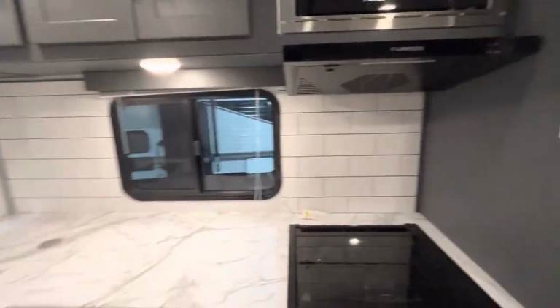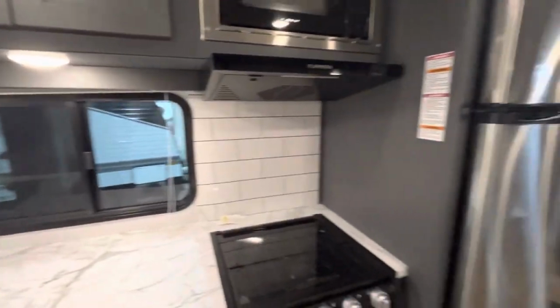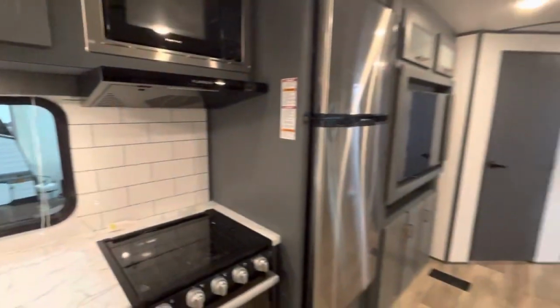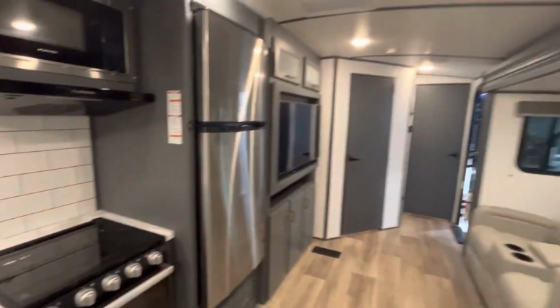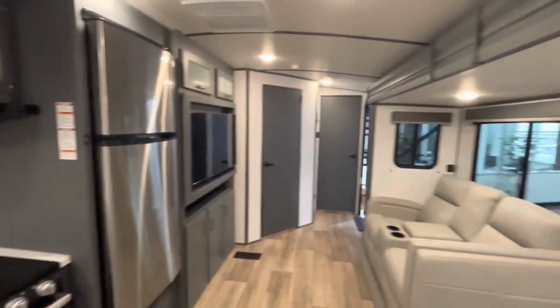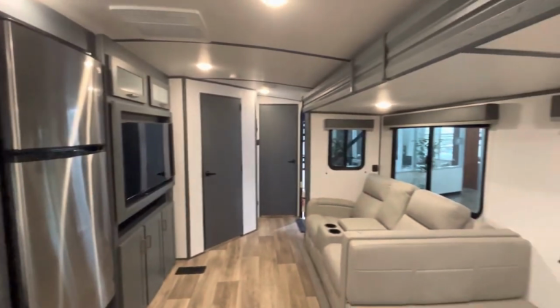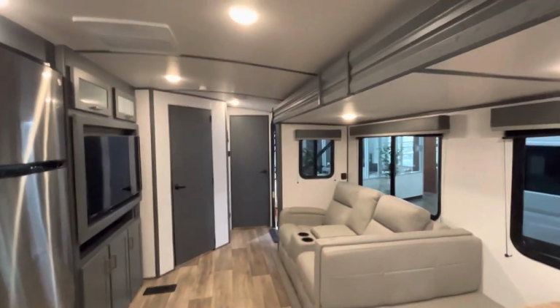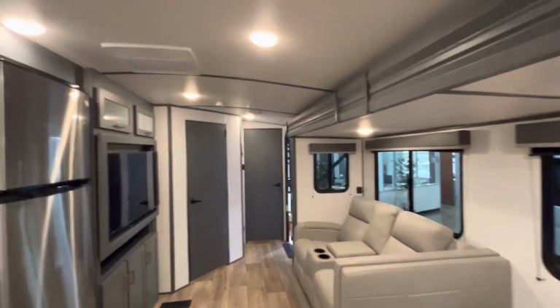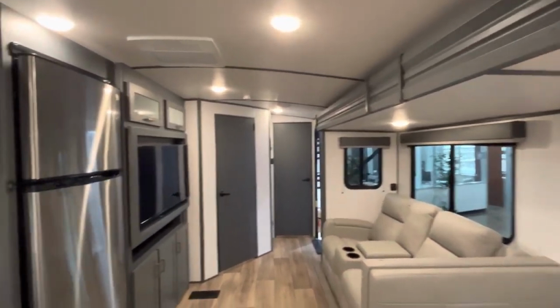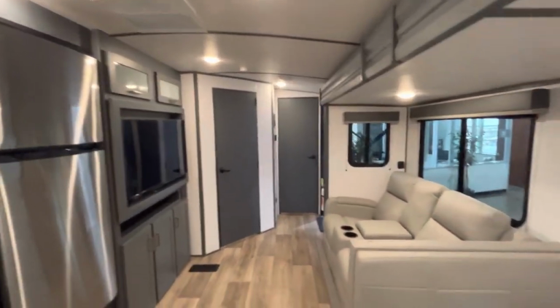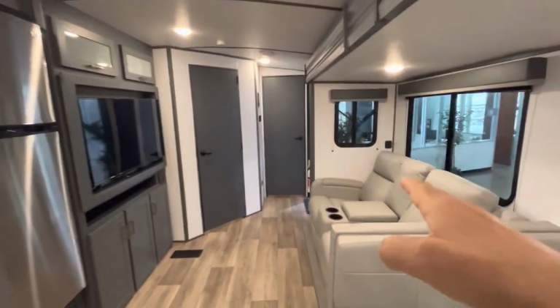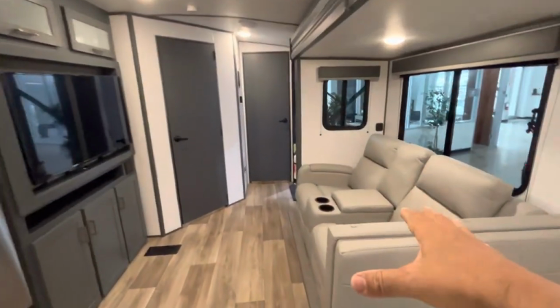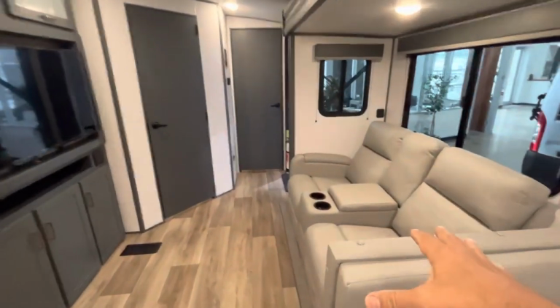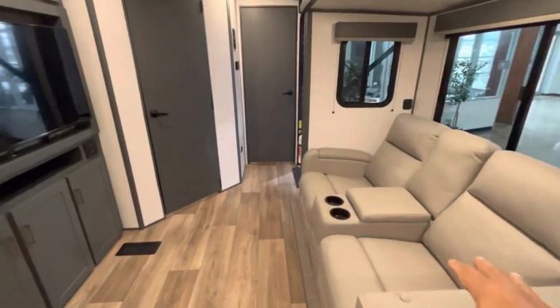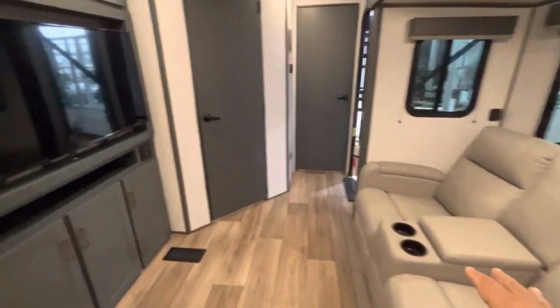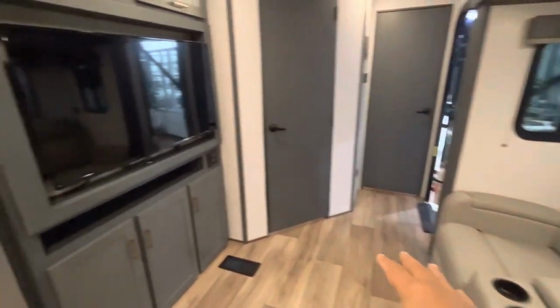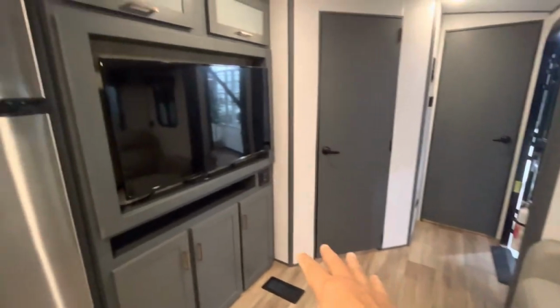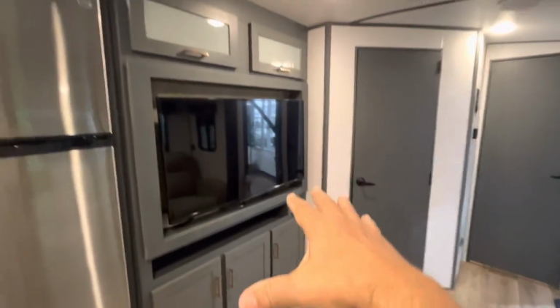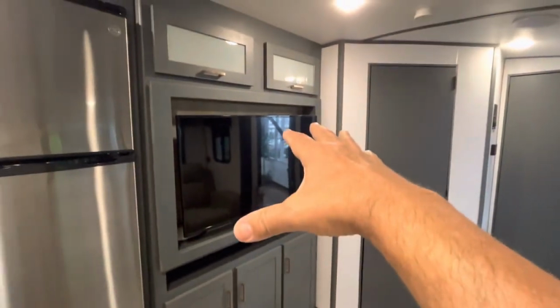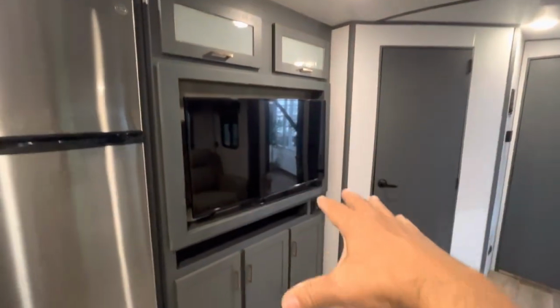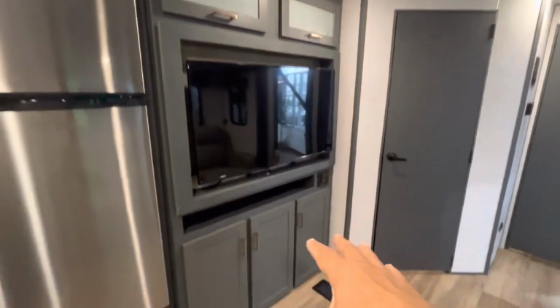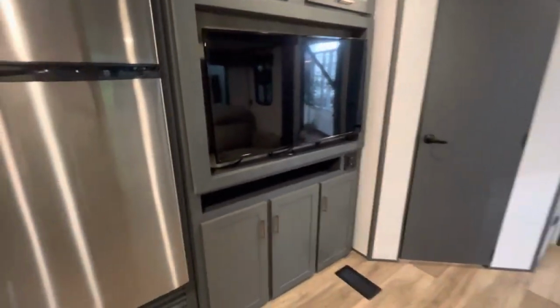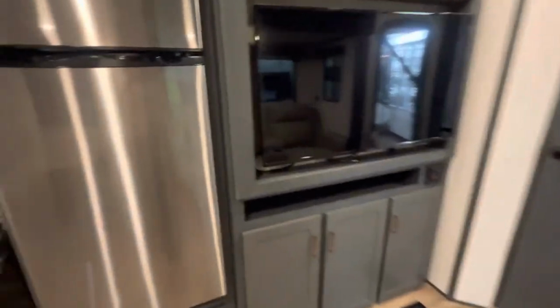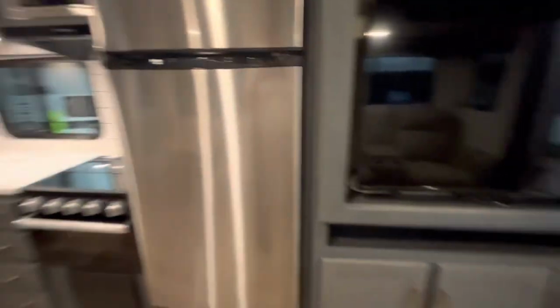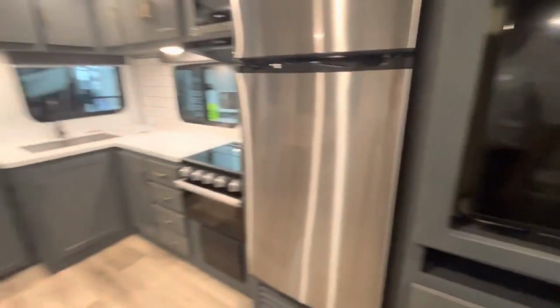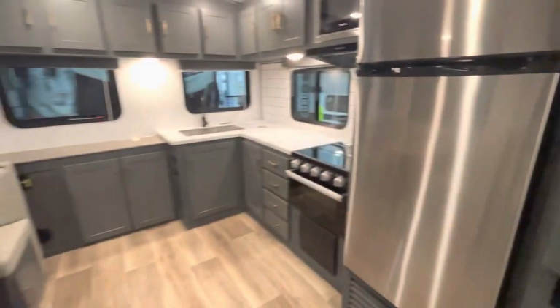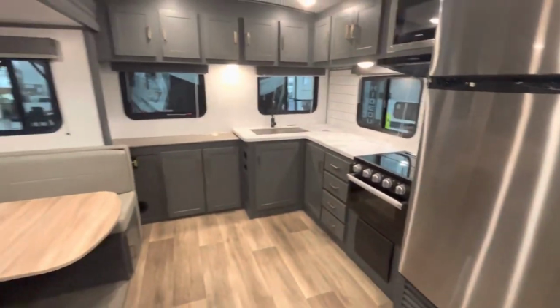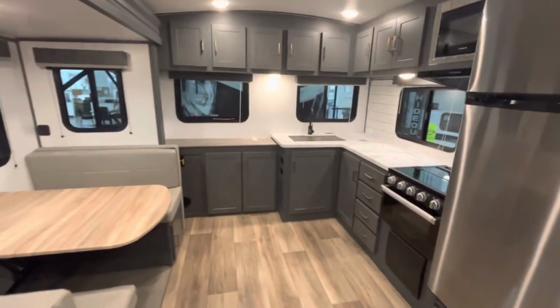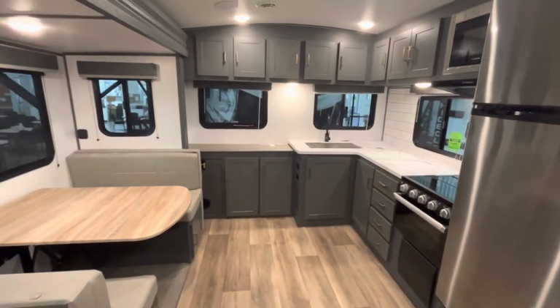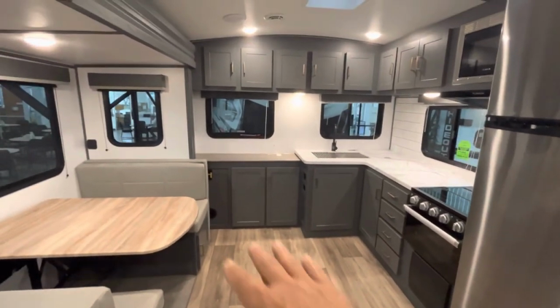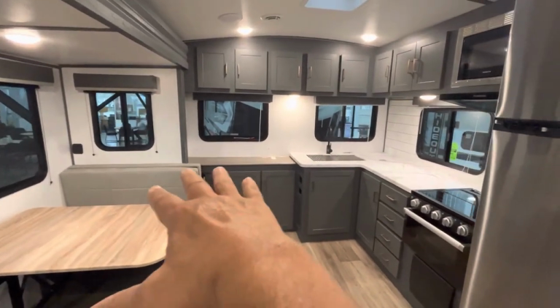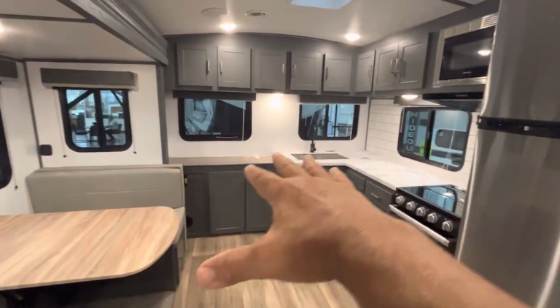Speaking of comfortable, check out these plush reclining theater seats. There's a place for your drinks and you're directly across from the big TV. Check out all that prep space in the kitchen — that's going to make it real easy to prepare meals at the campground.